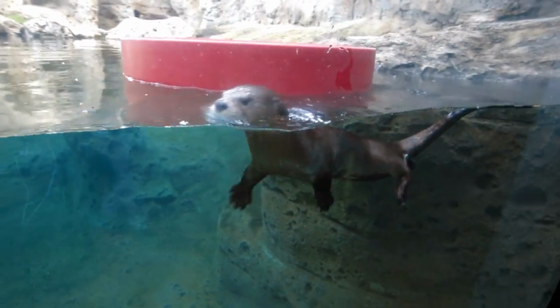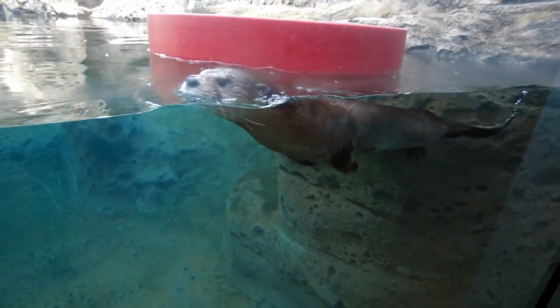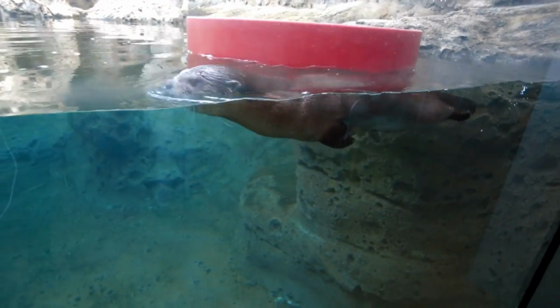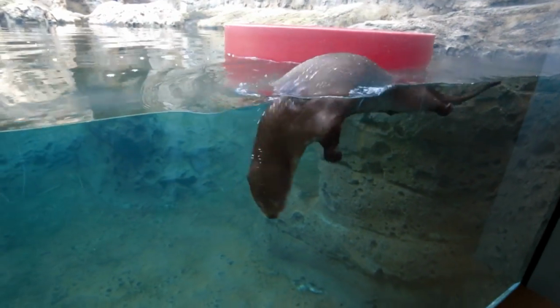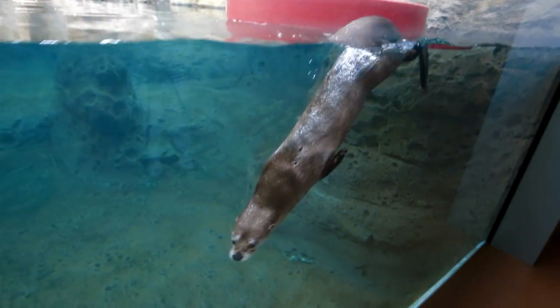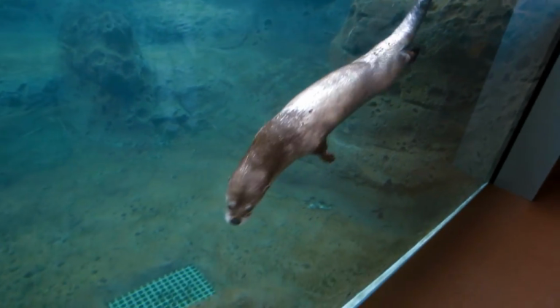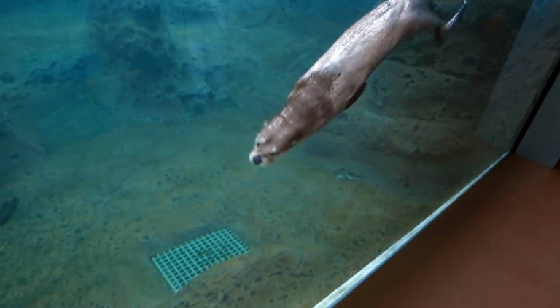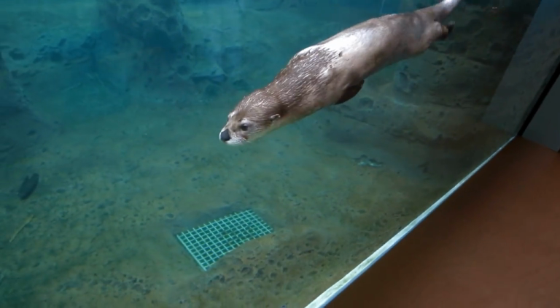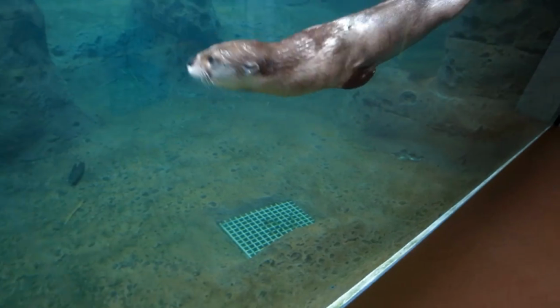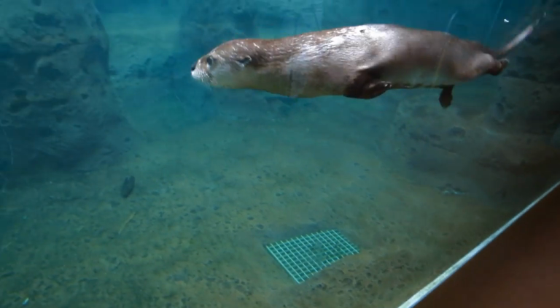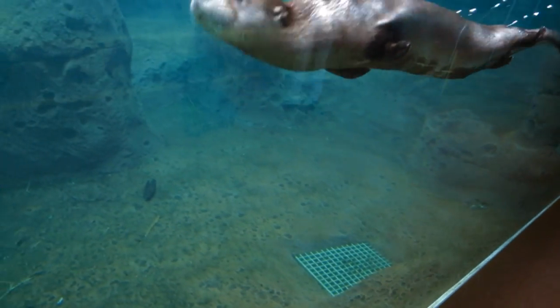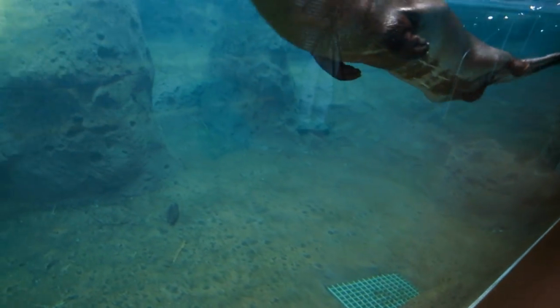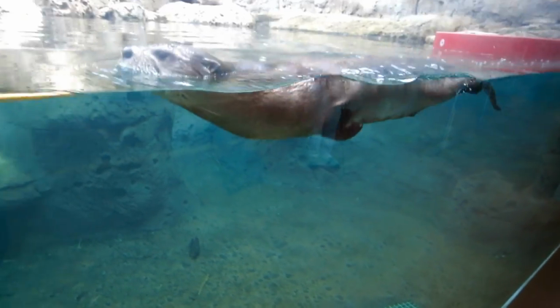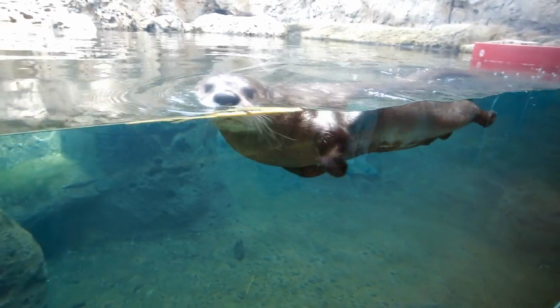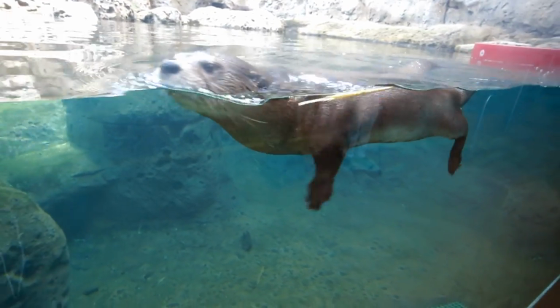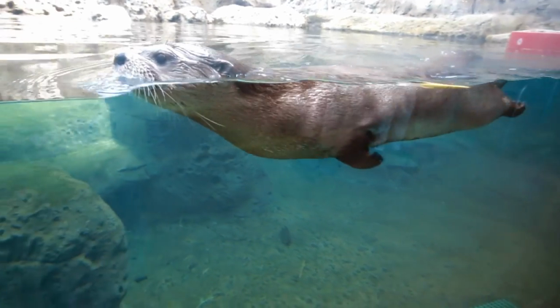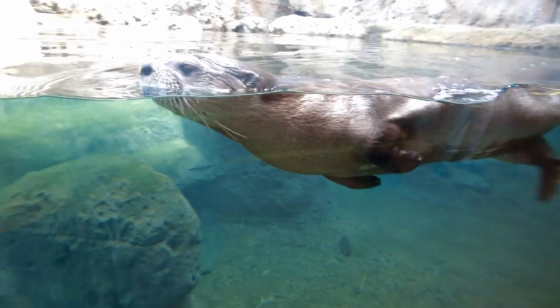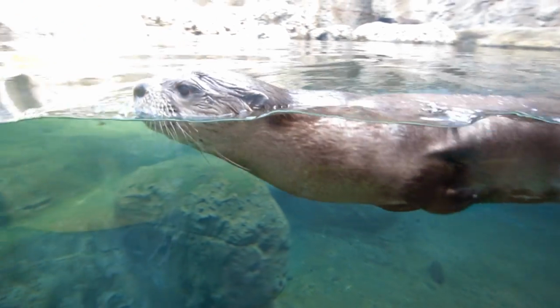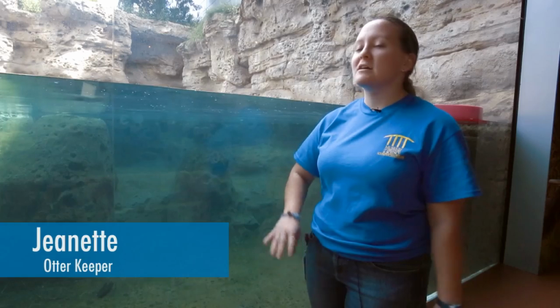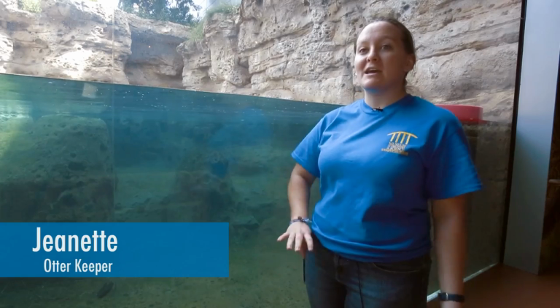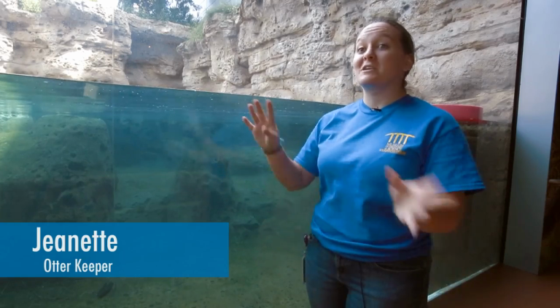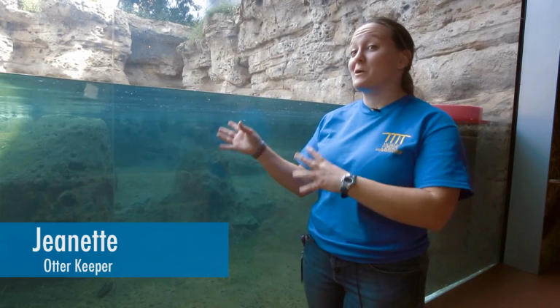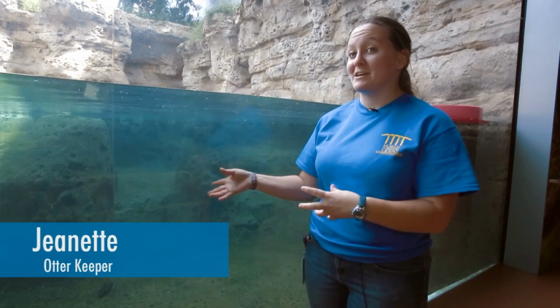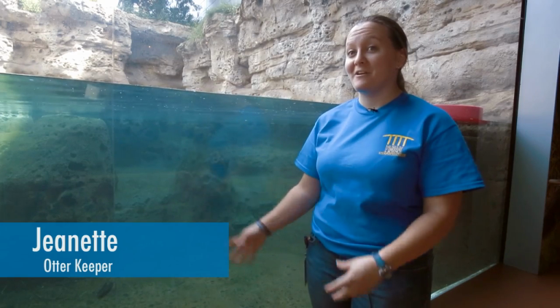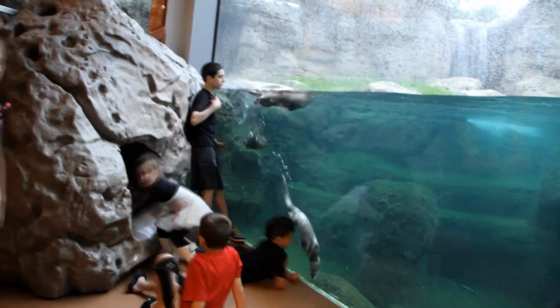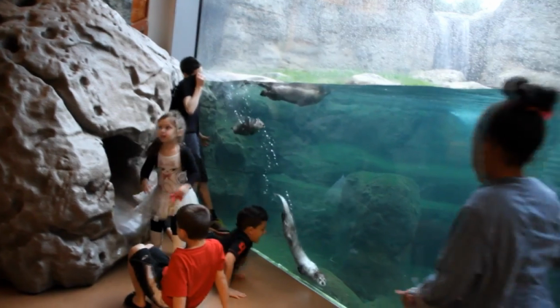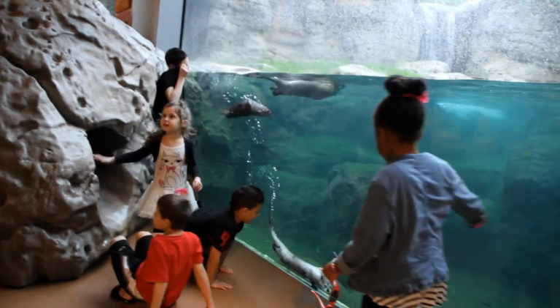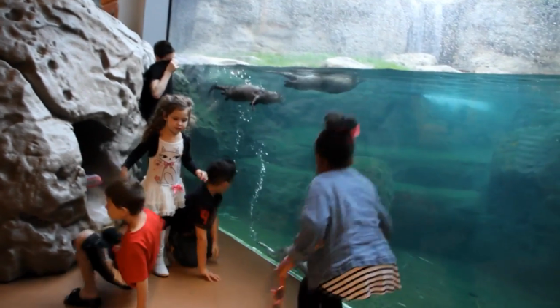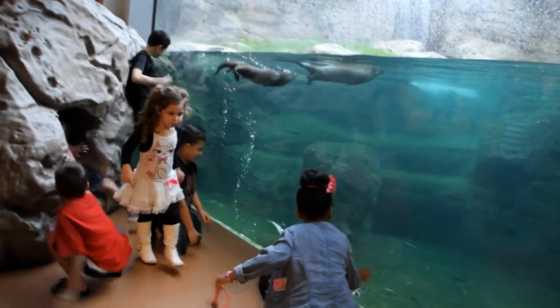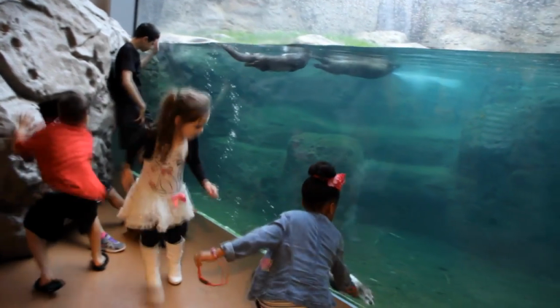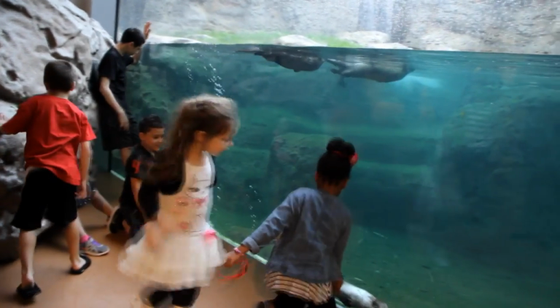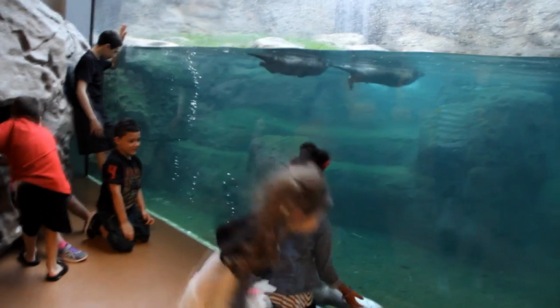We are standing at our Otters at Play exhibit. This provides our guests with a really up close and personal look at our otters — to see the way that they swim while they're in the water and also how they interact with each other while they're outside the water. People will comment to me about how cute they are and ask a lot of questions.